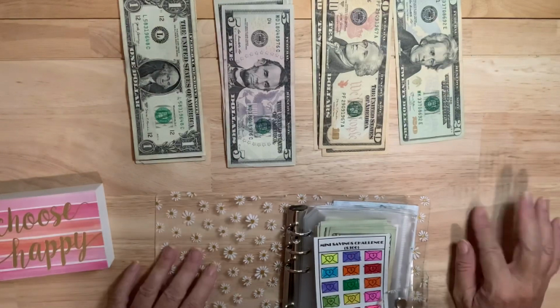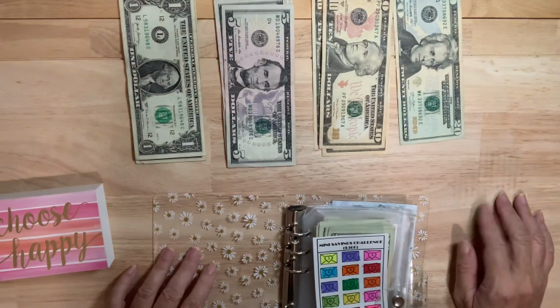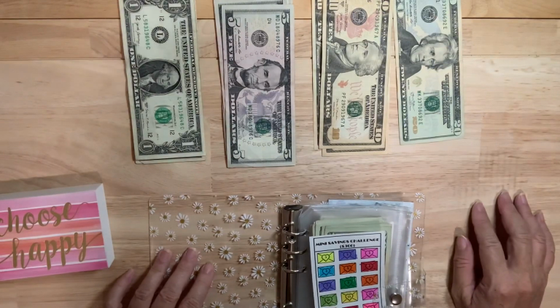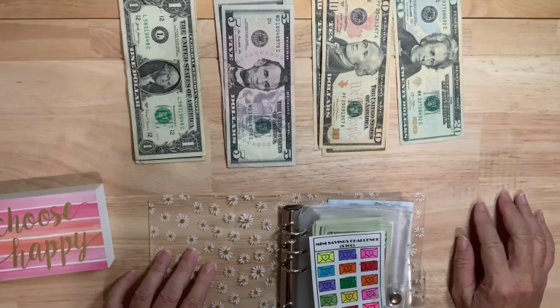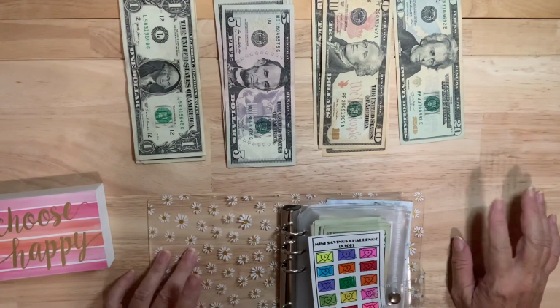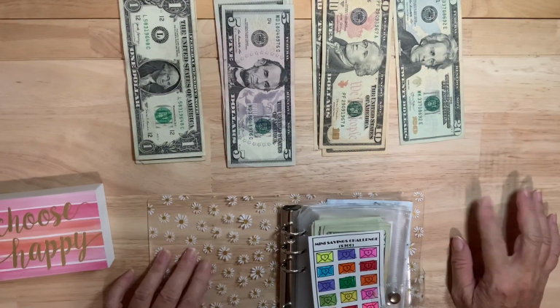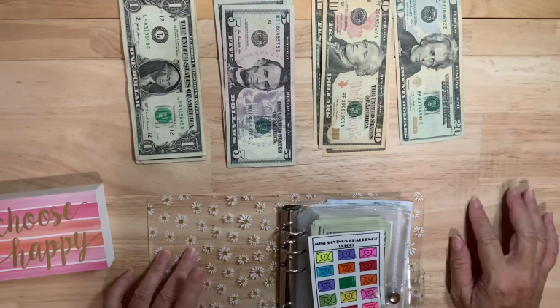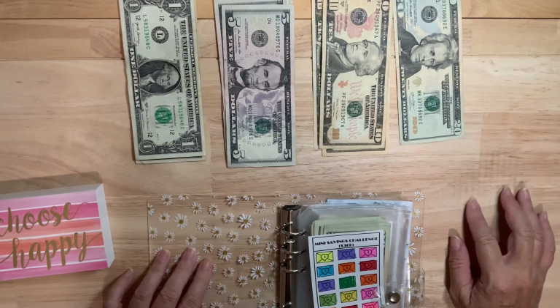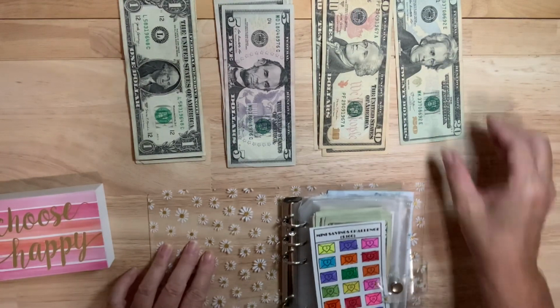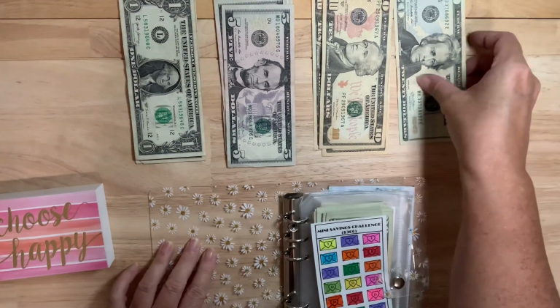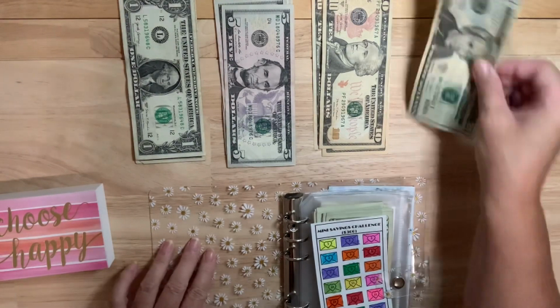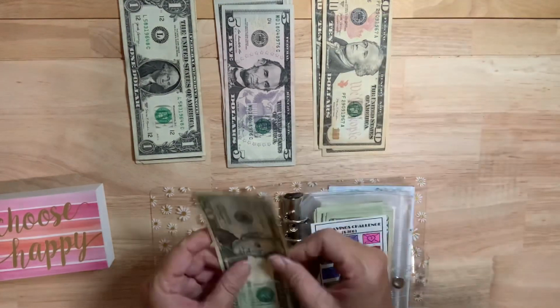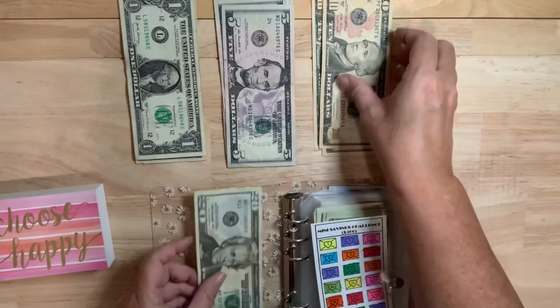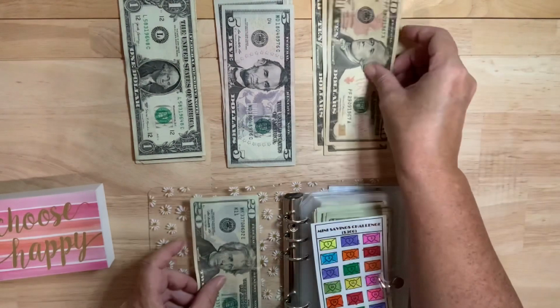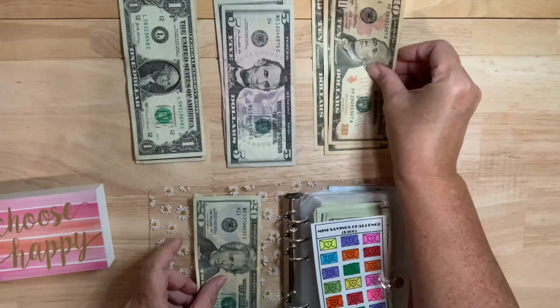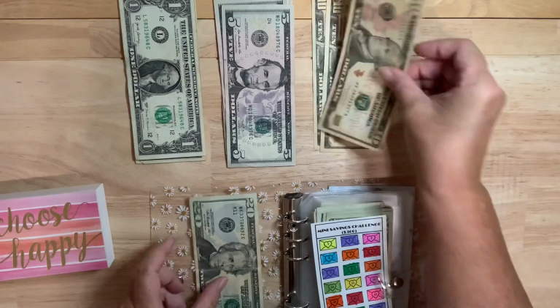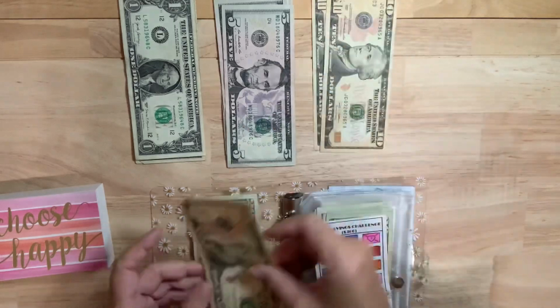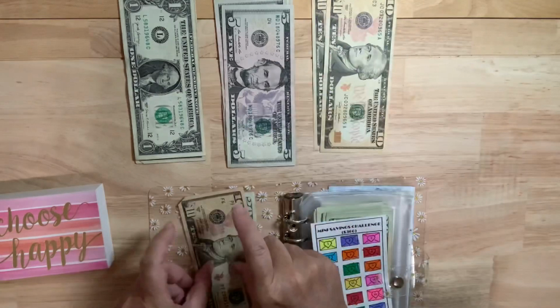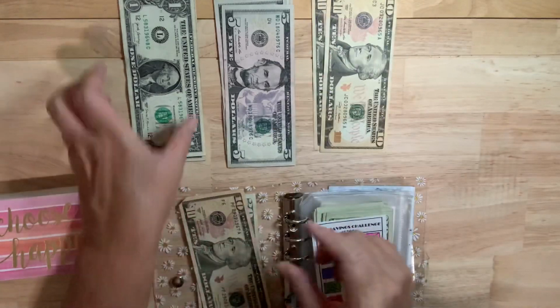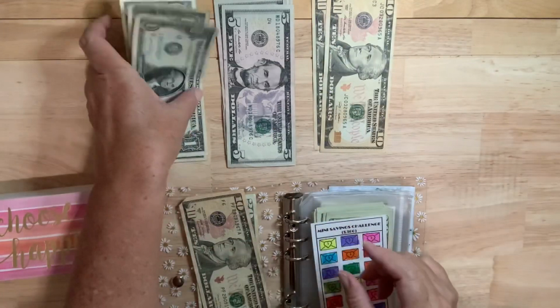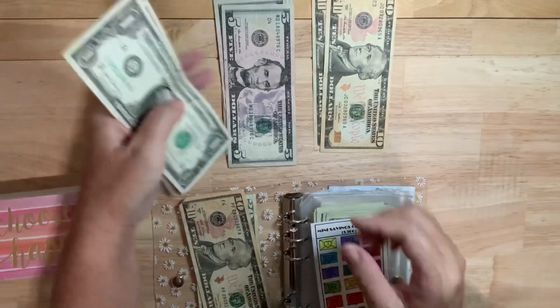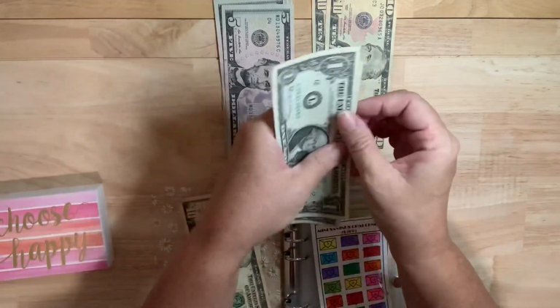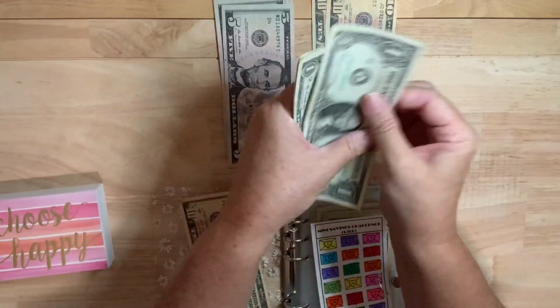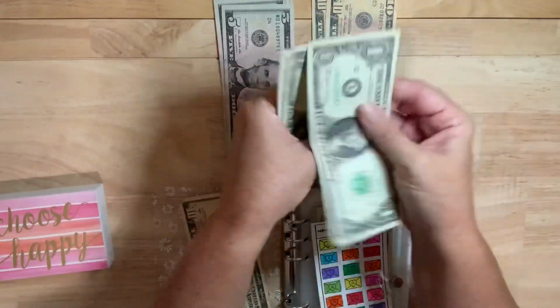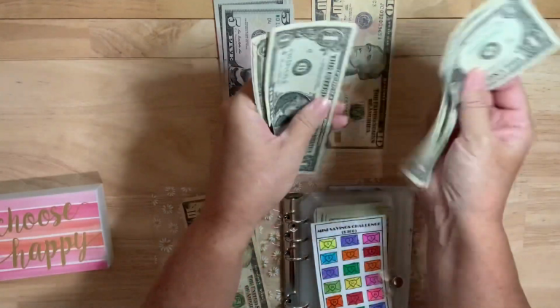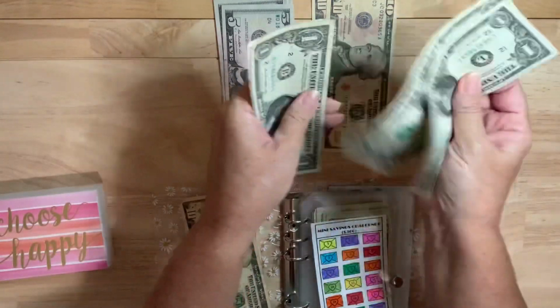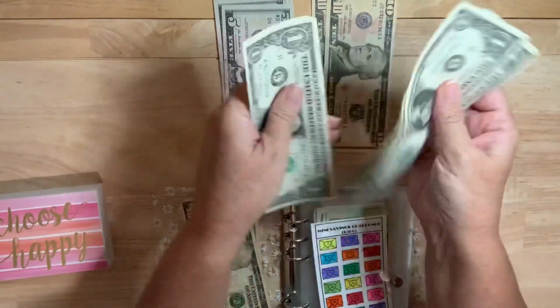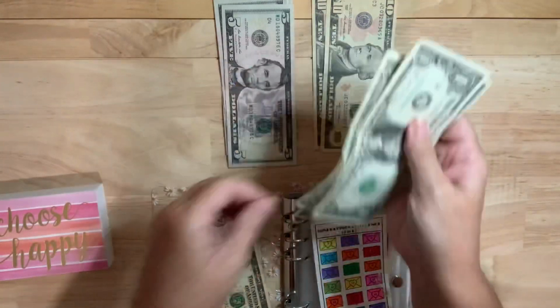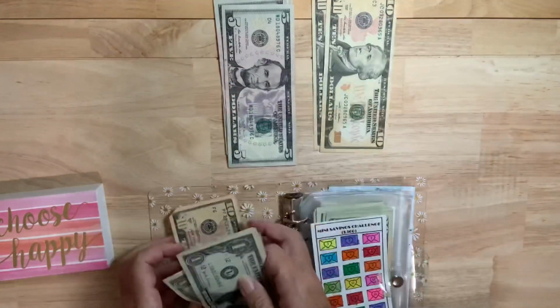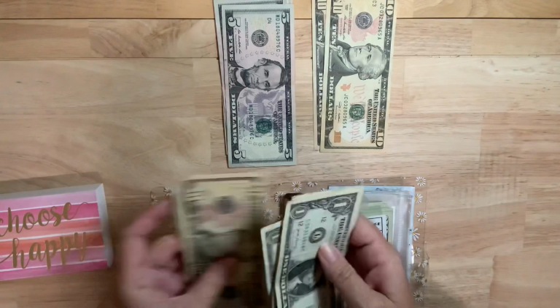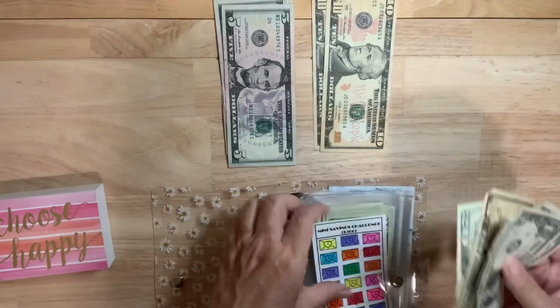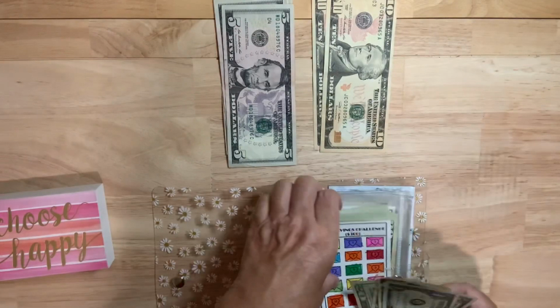So $35 — I'll go $20, $30, and I'll take these five ones — one, two, three, four, five. So there you go.